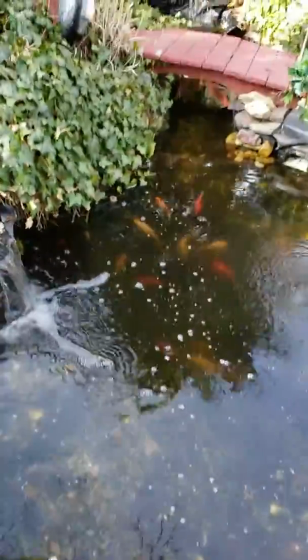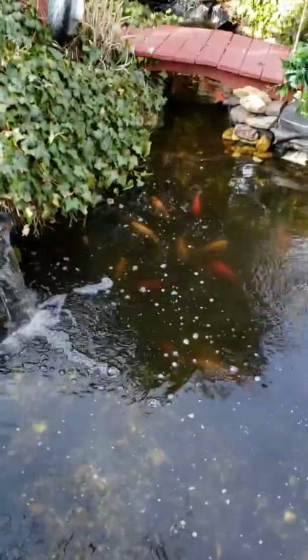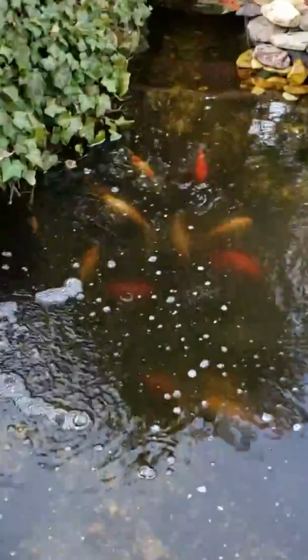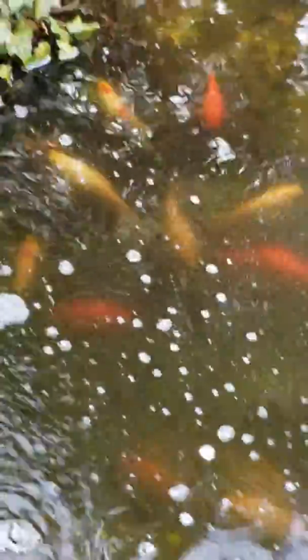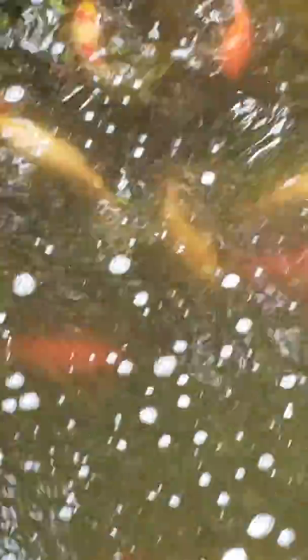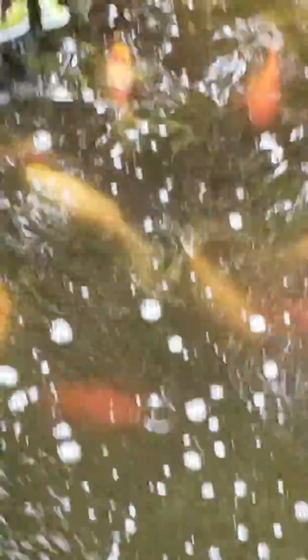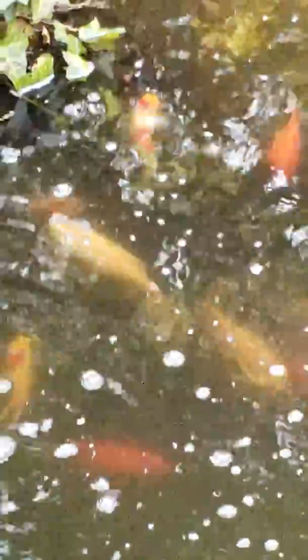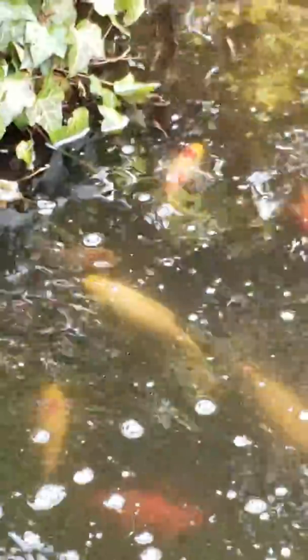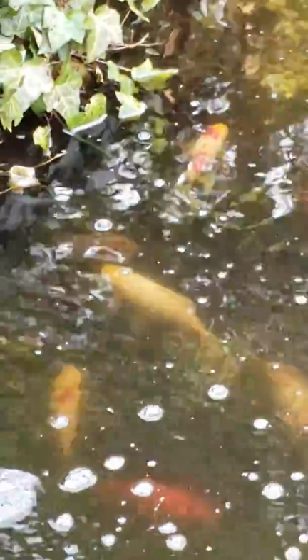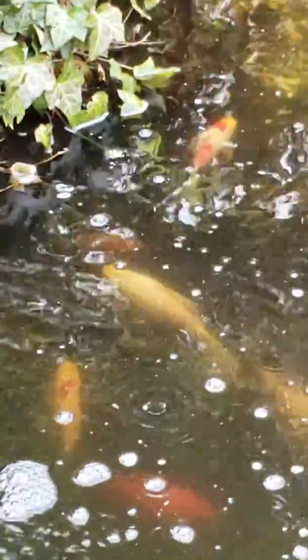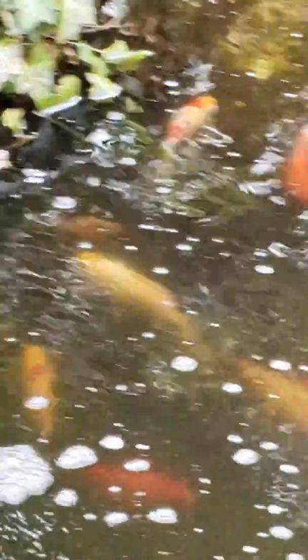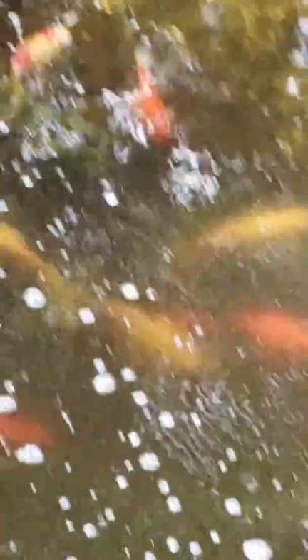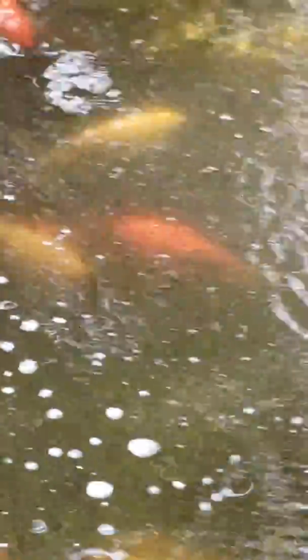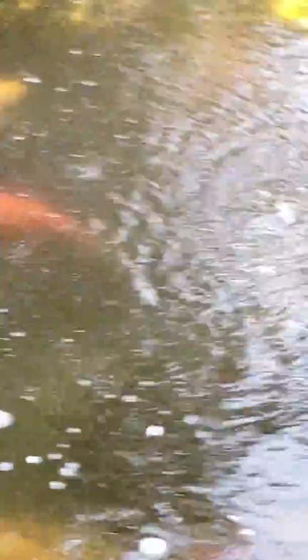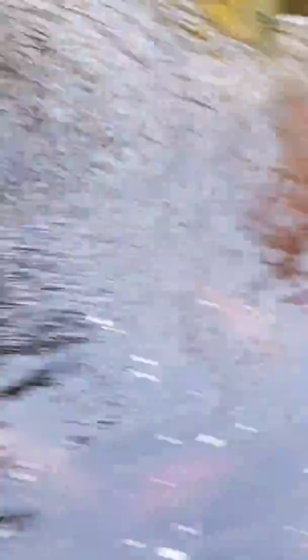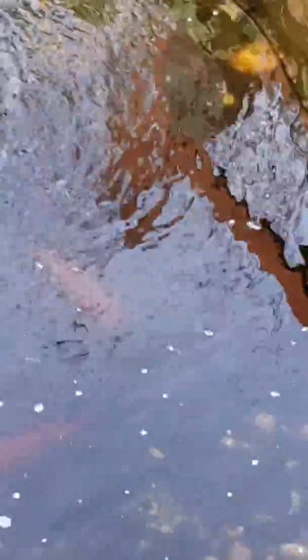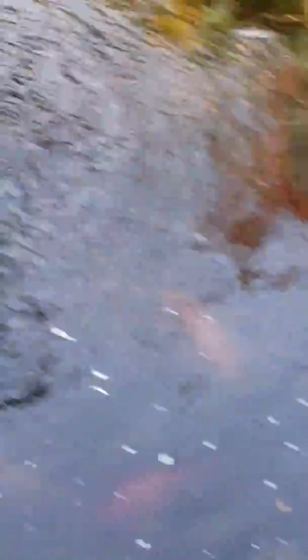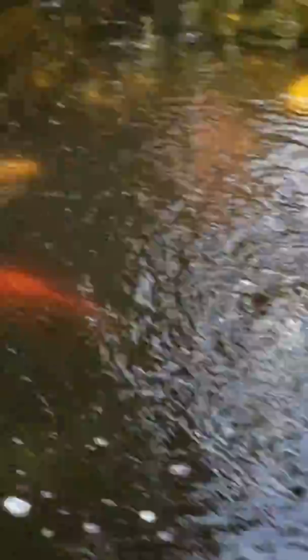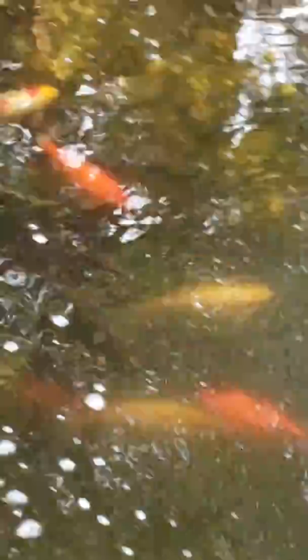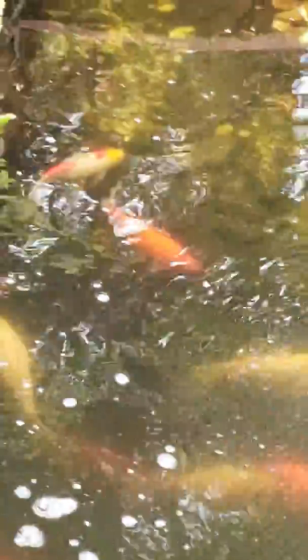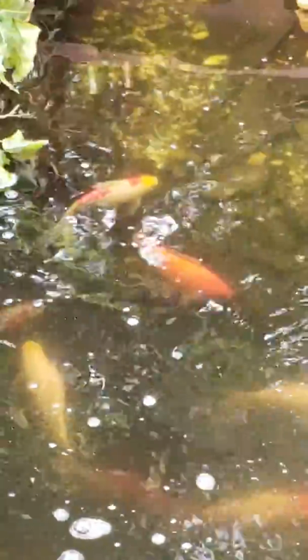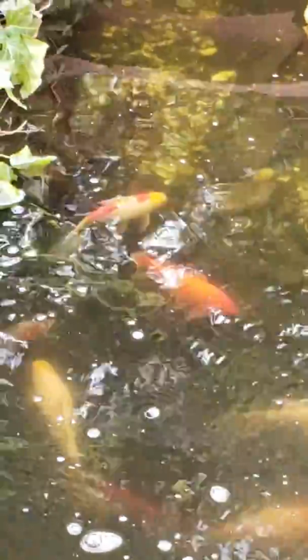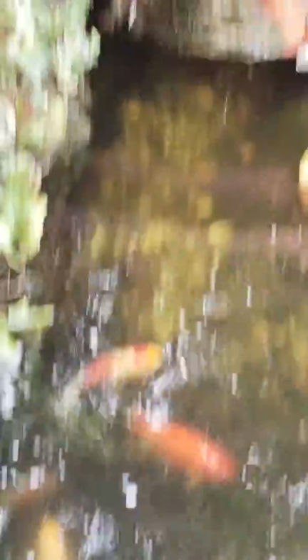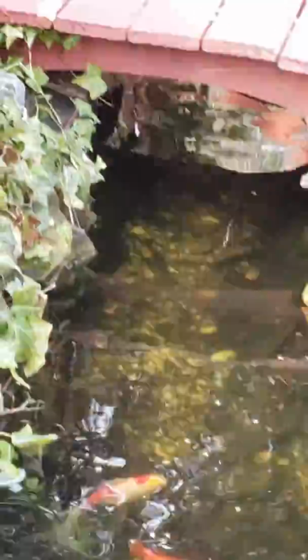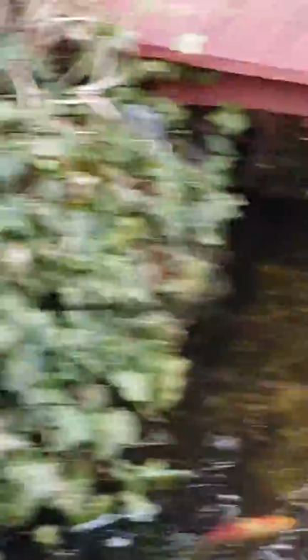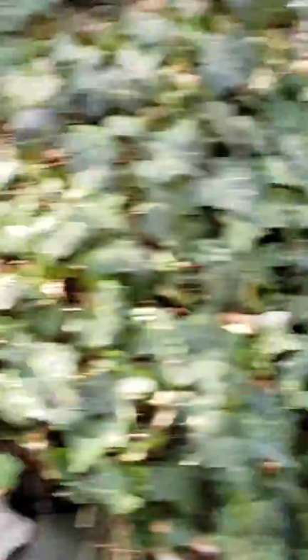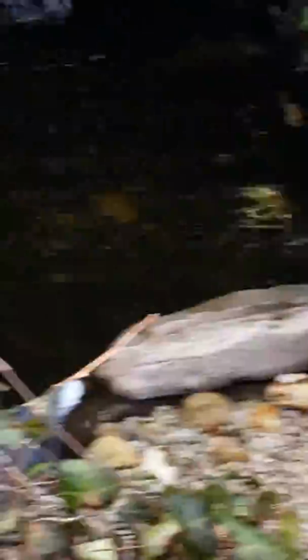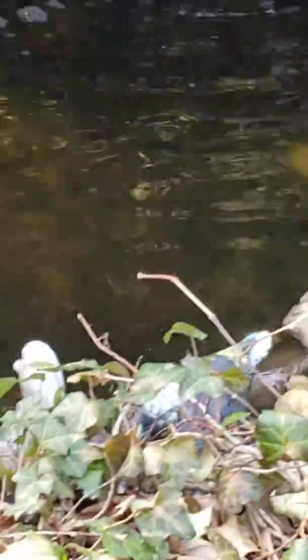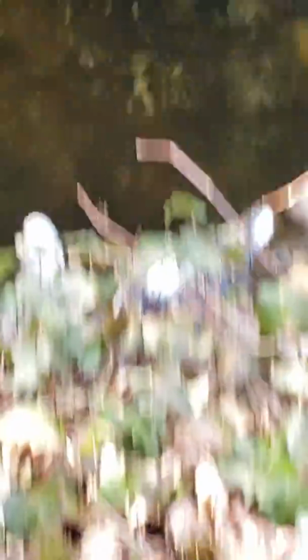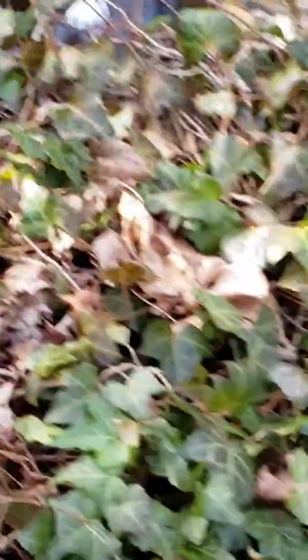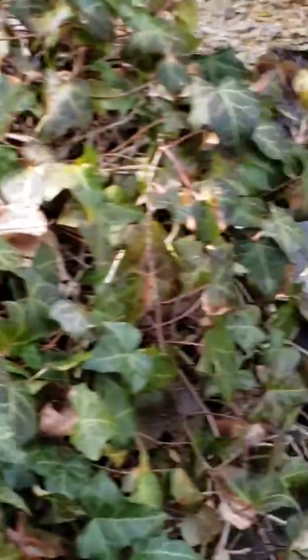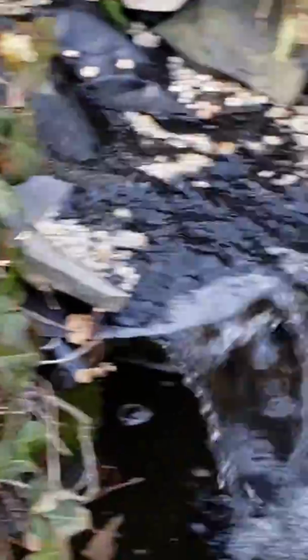I'm excited — I love this time. I love to sit out and watch my fish and hear the water. It's just so relaxing.